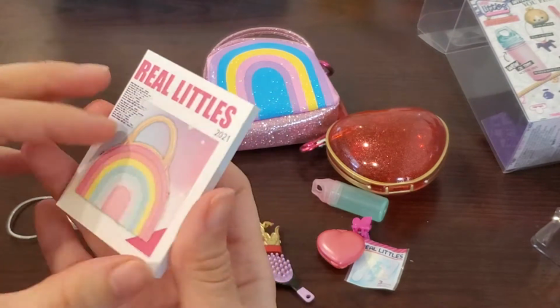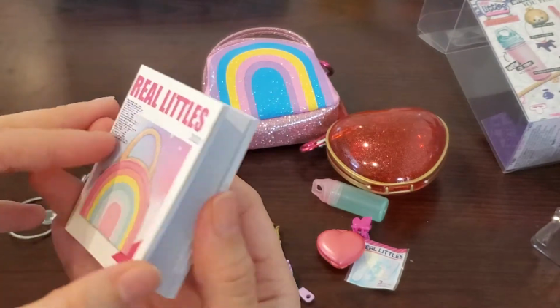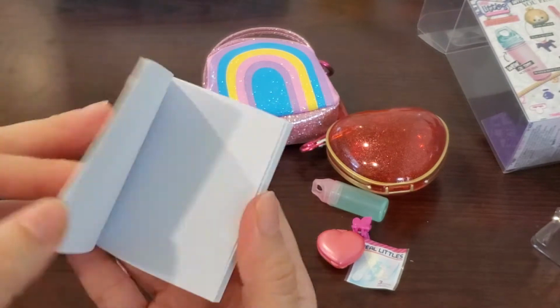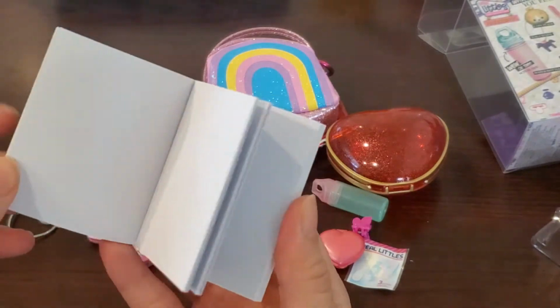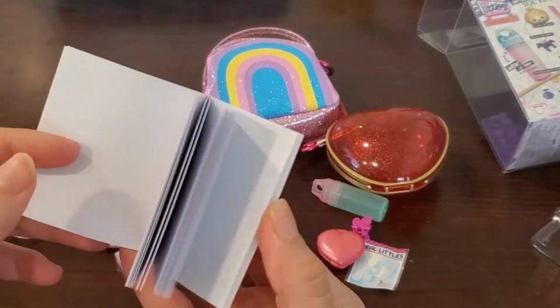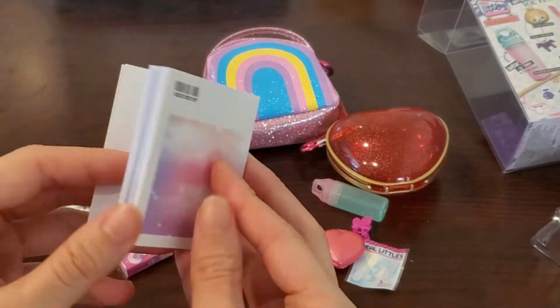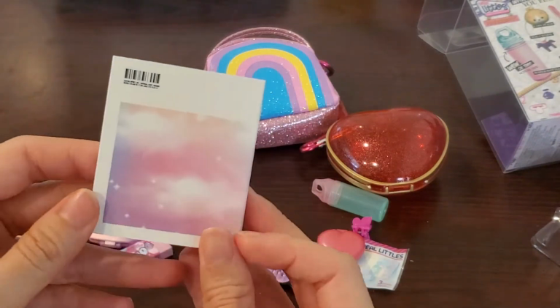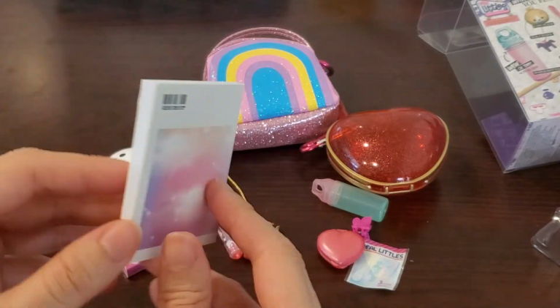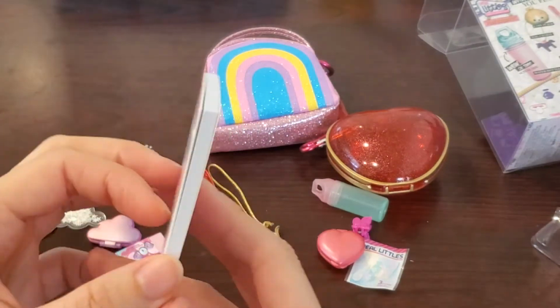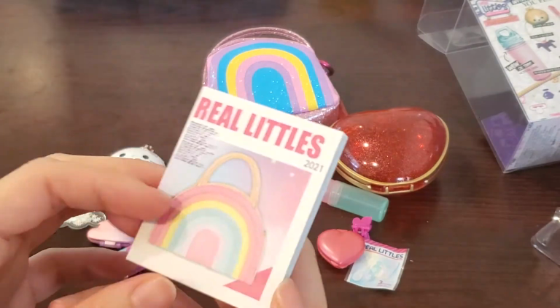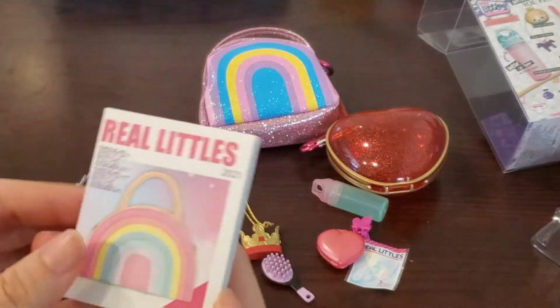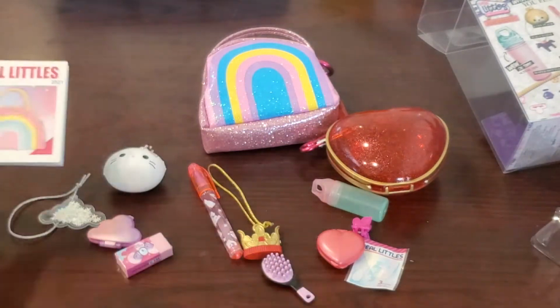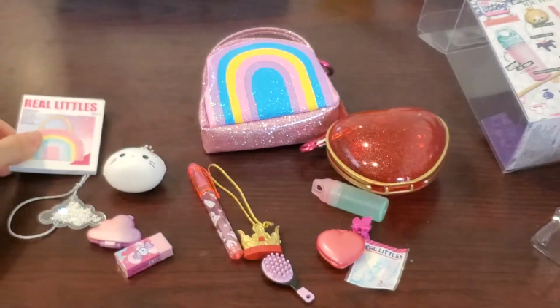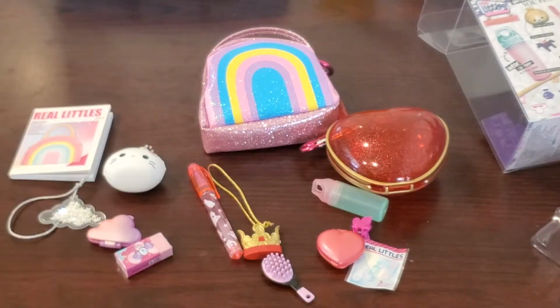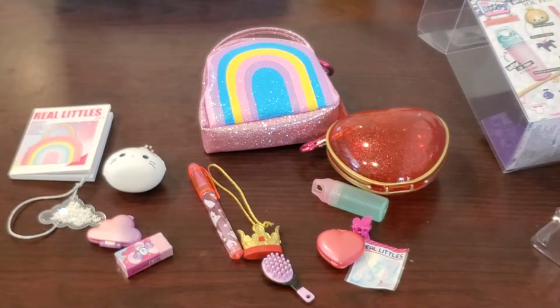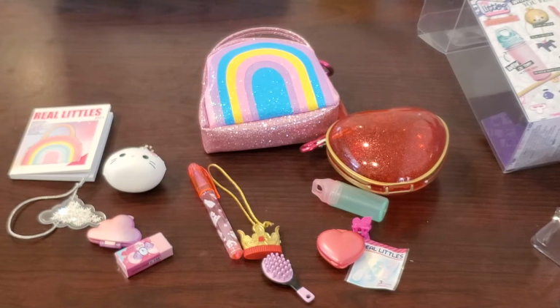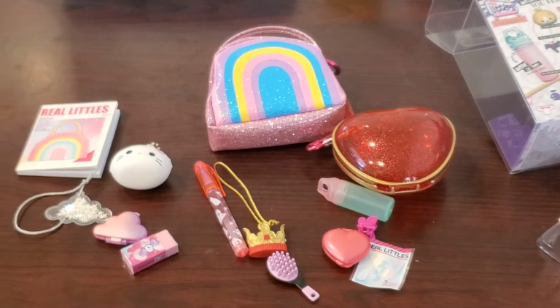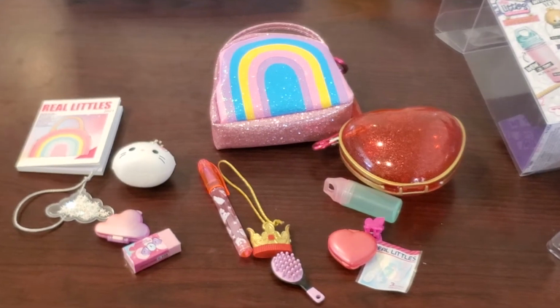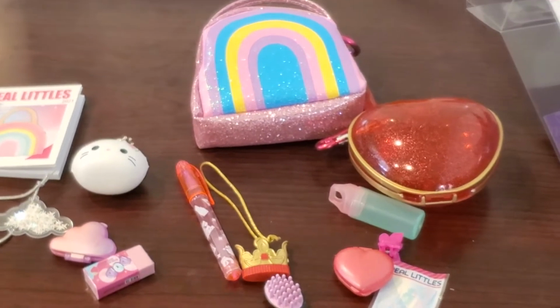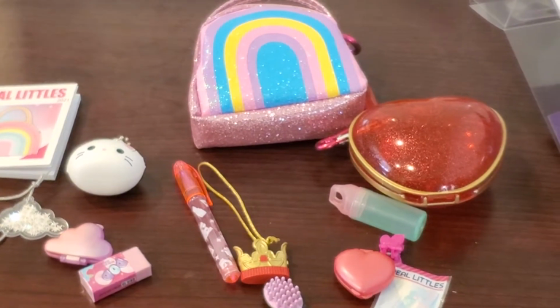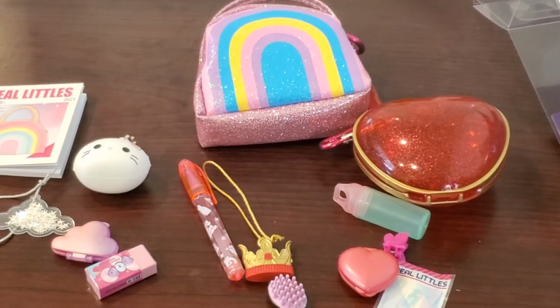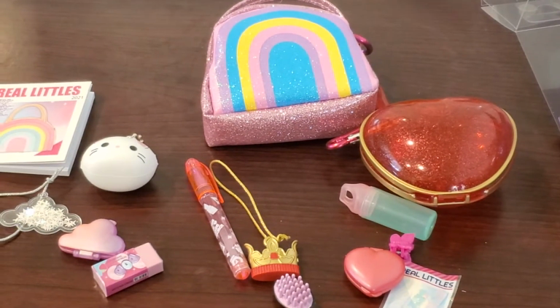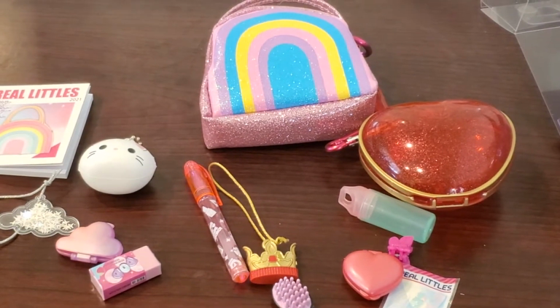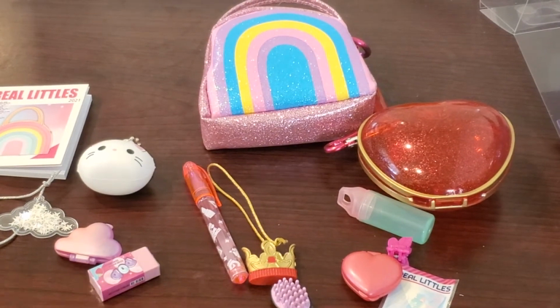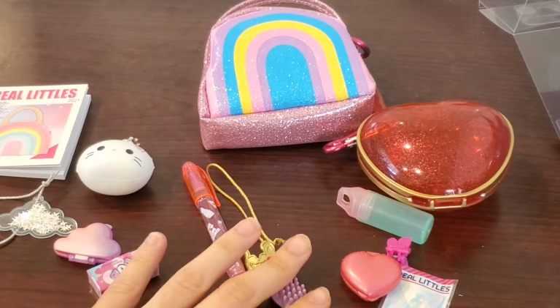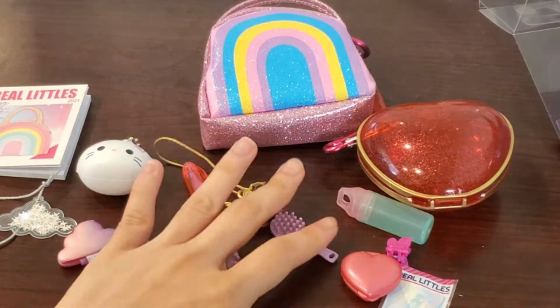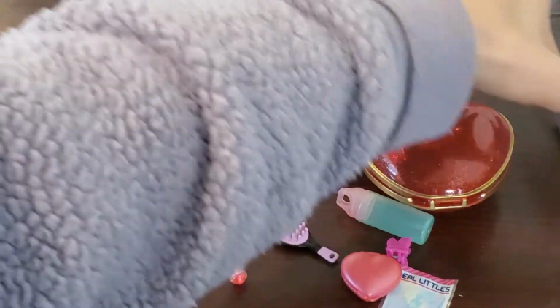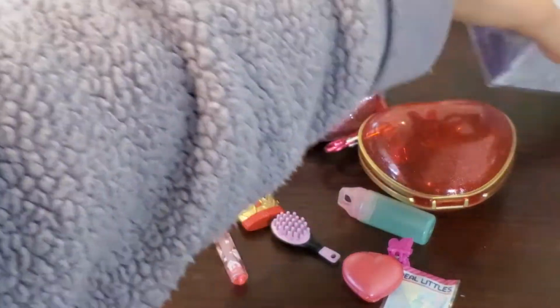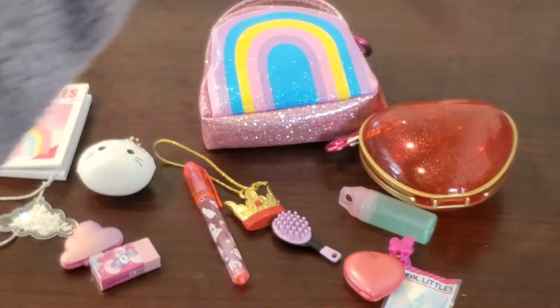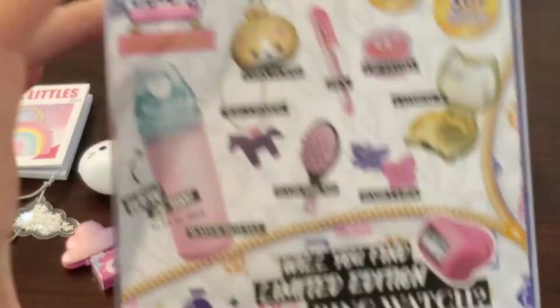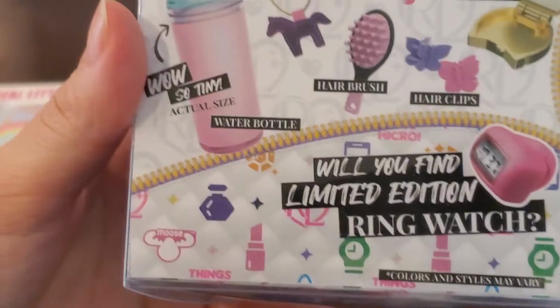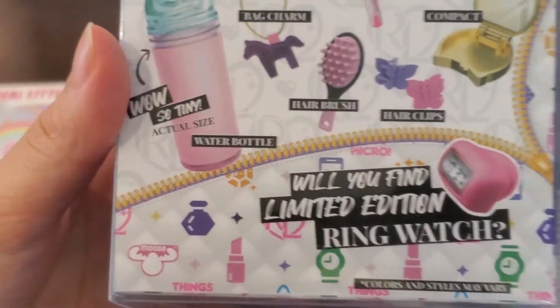I really like the crown purse — it has a really cute design. Unfortunately, the hole is too big so you cannot really put anything in there, maybe just a candy. So that's a little disappointing.